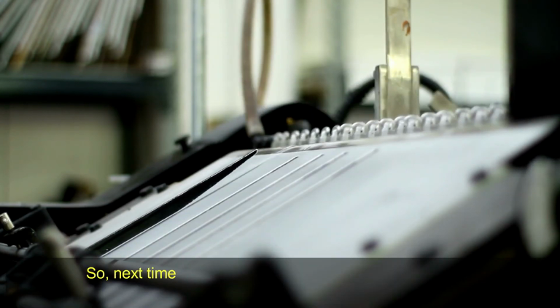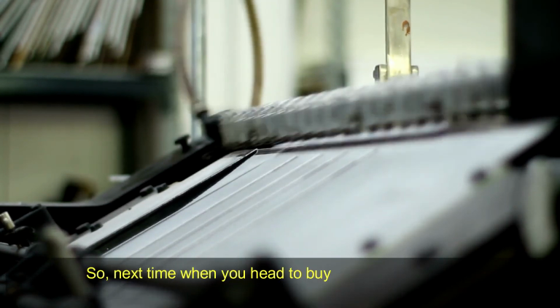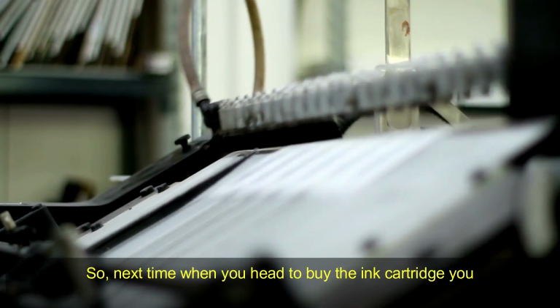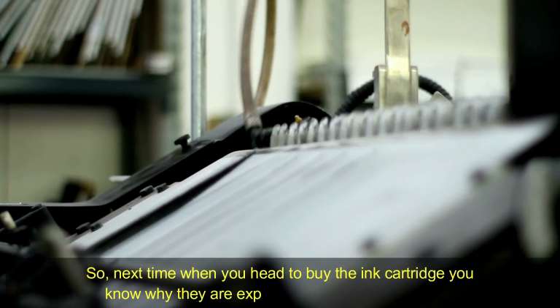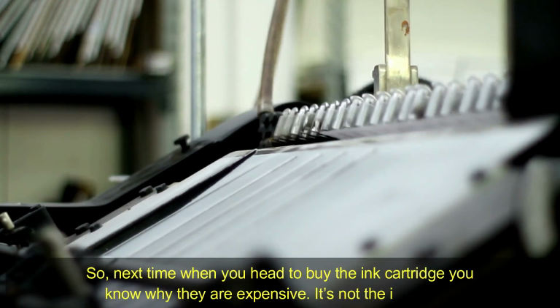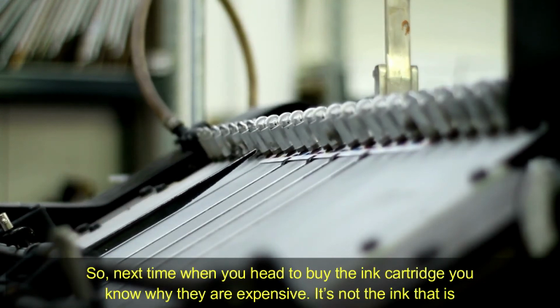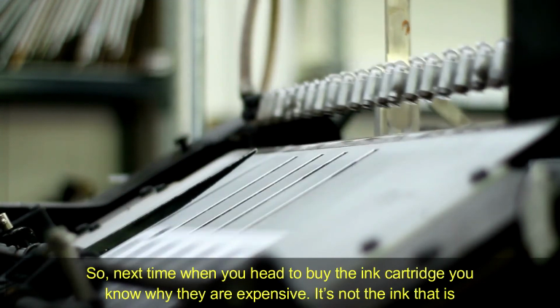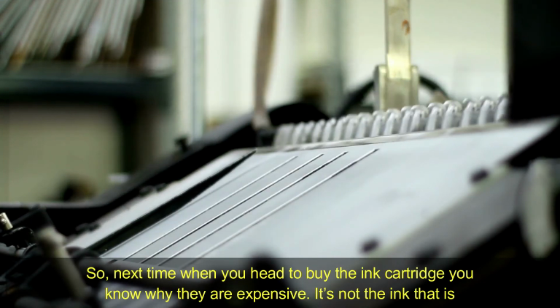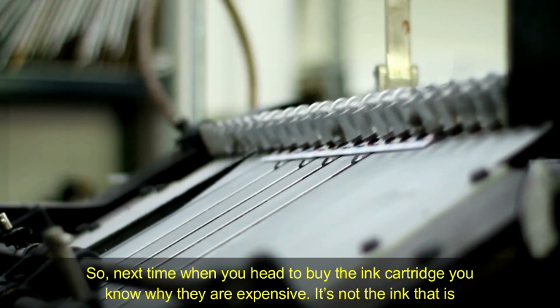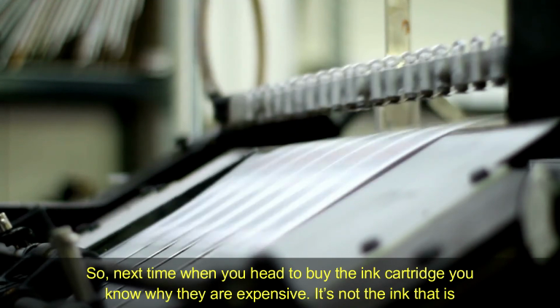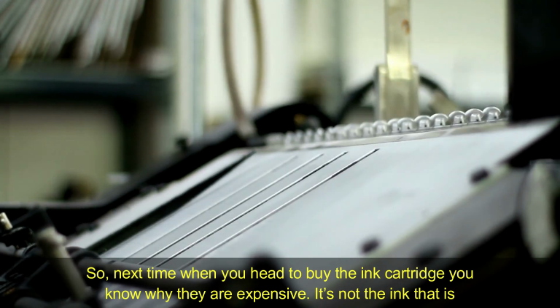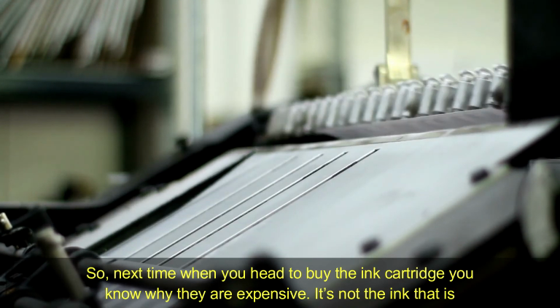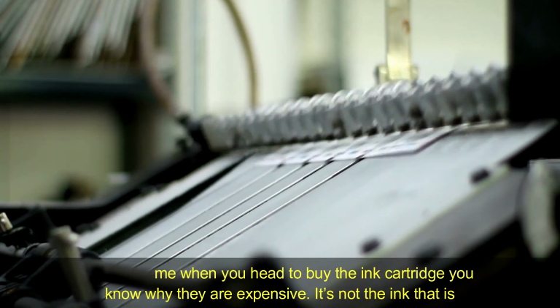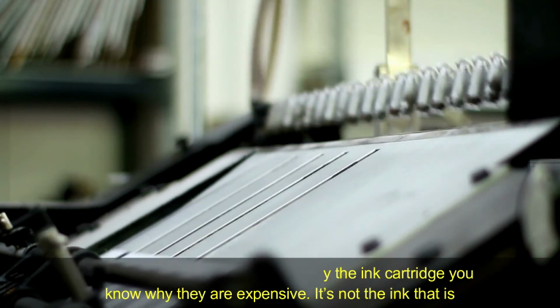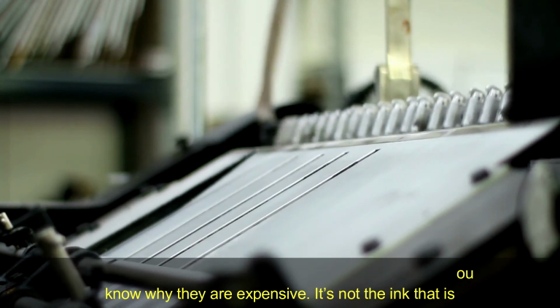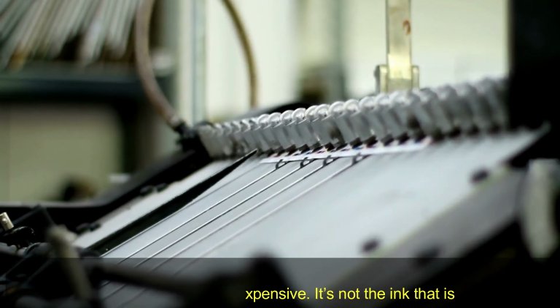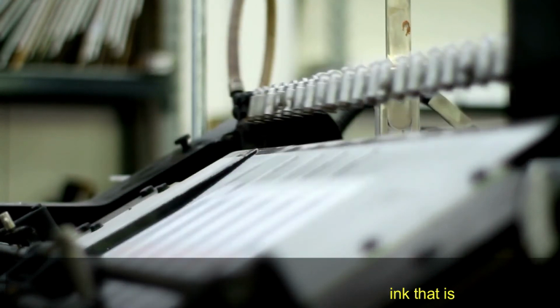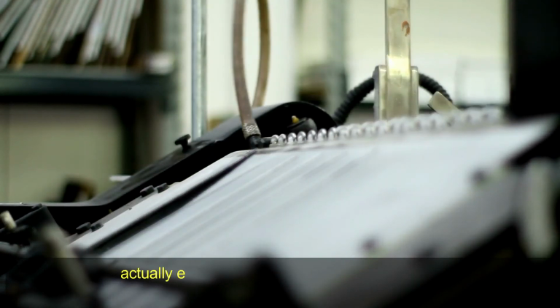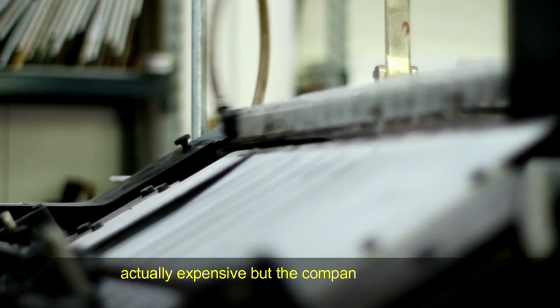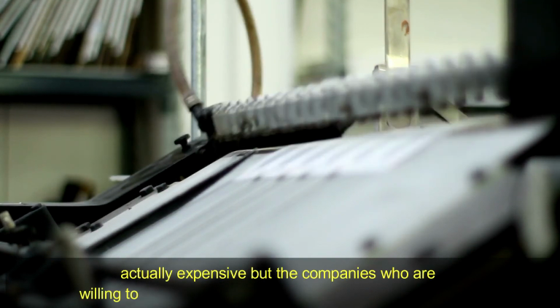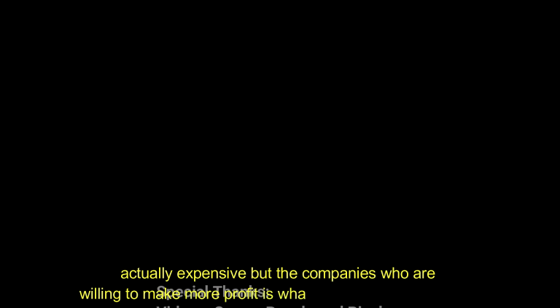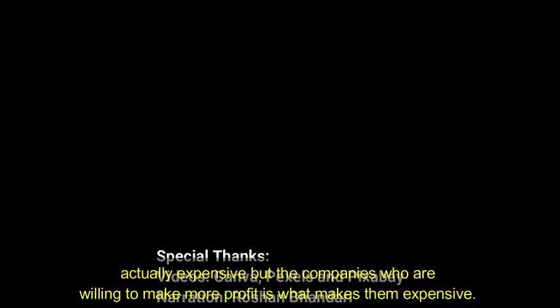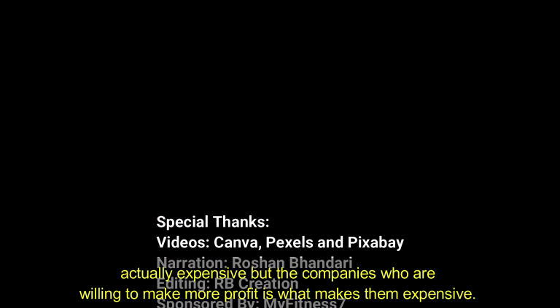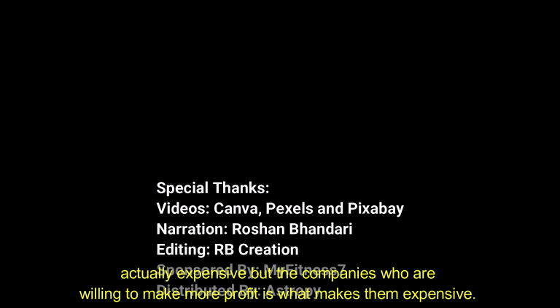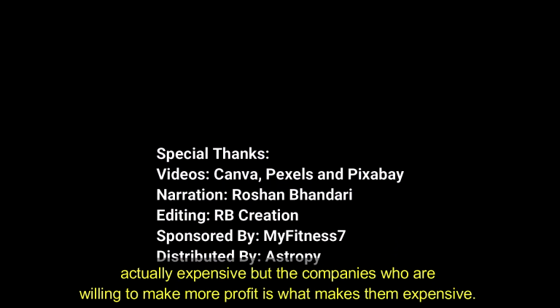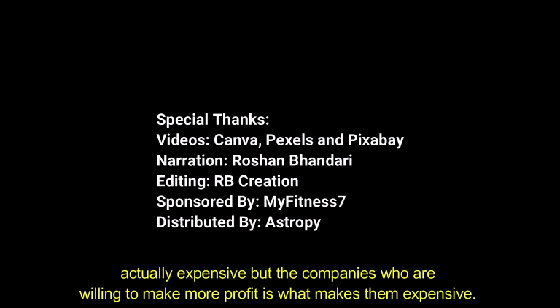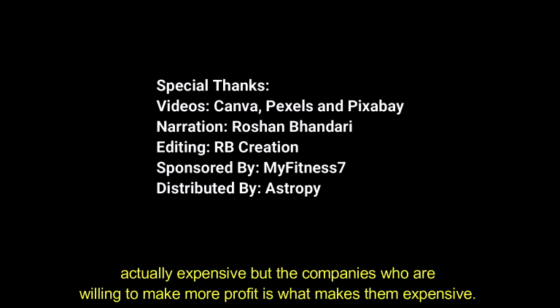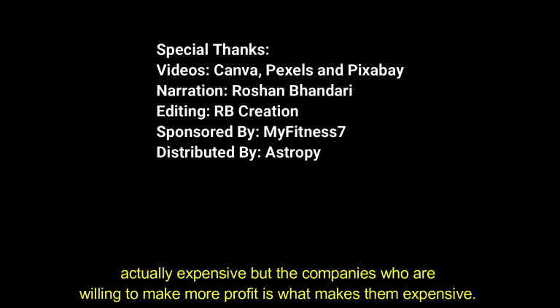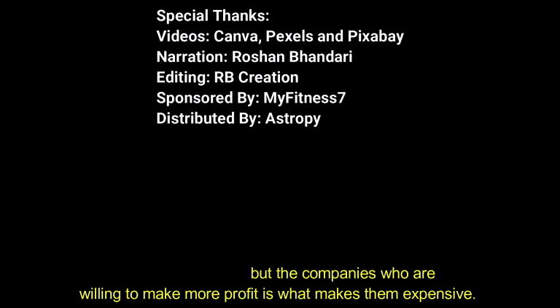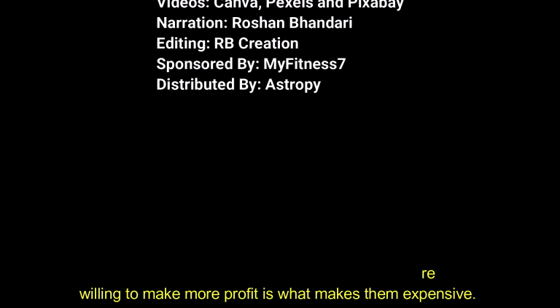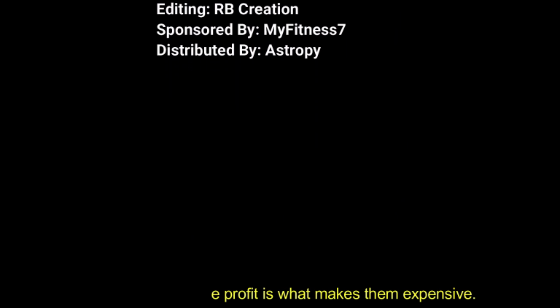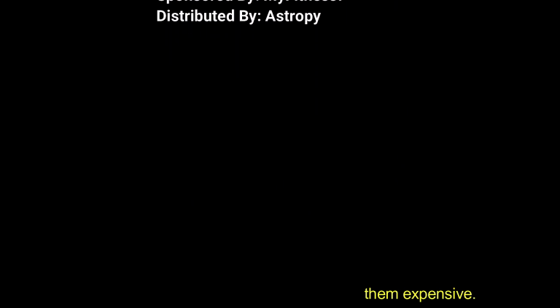So next time you head out to buy an ink cartridge, you know why they are expensive. It's not the ink that is actually expensive — it's the companies who are willing to make more profit that makes them expensive.